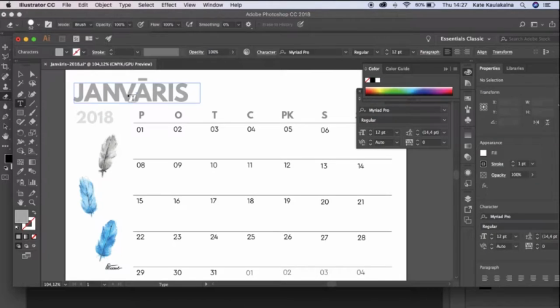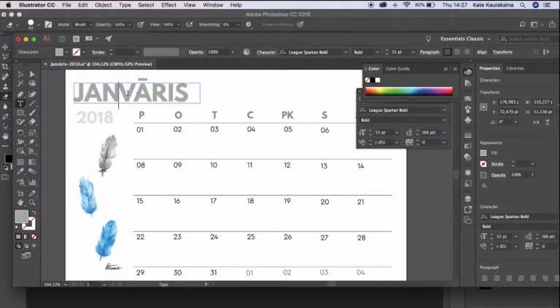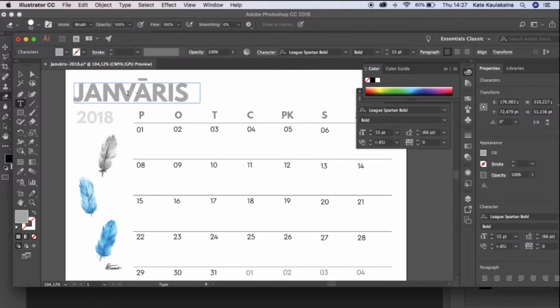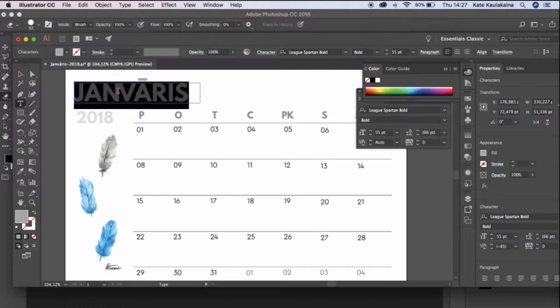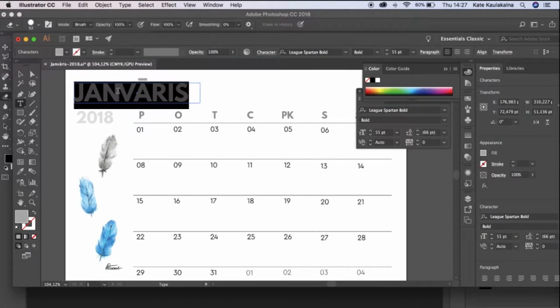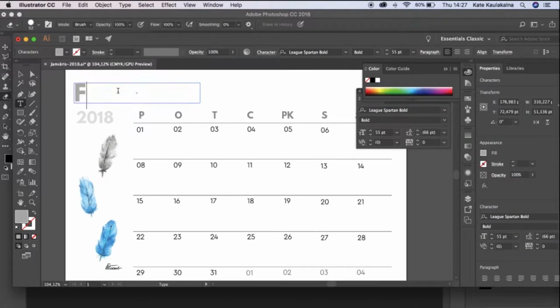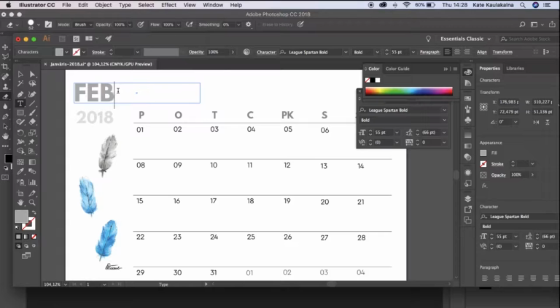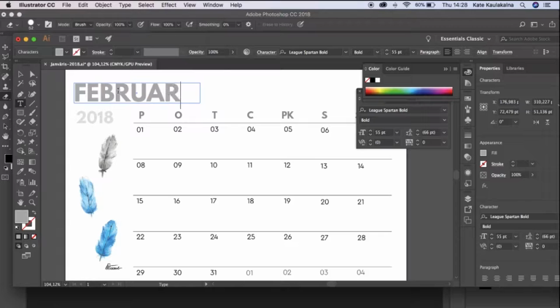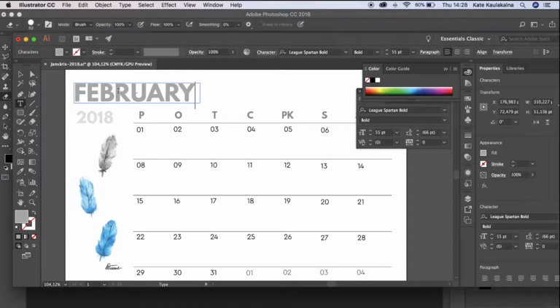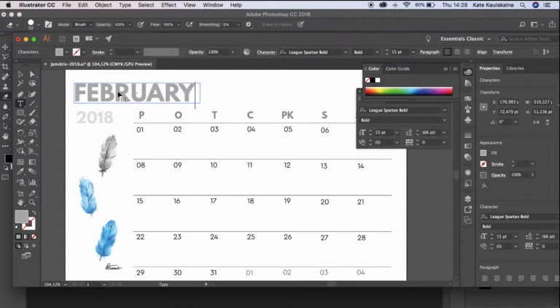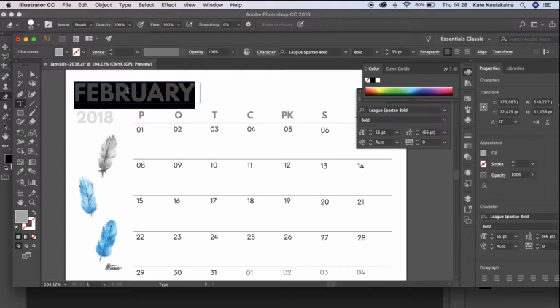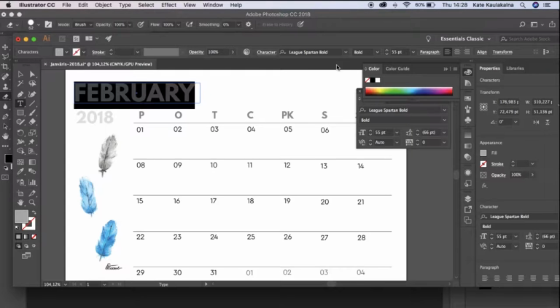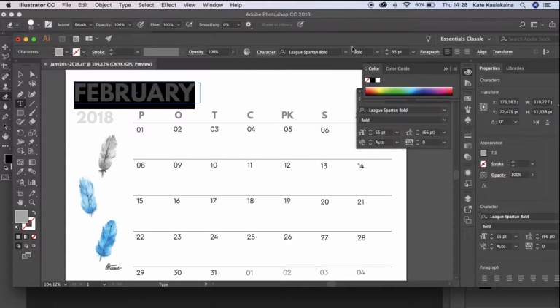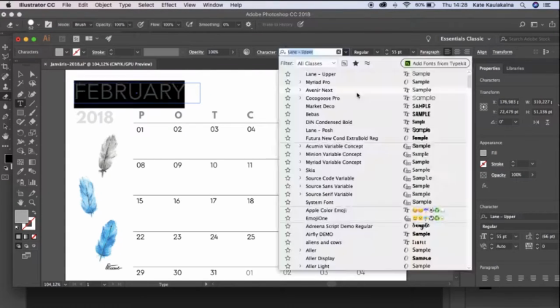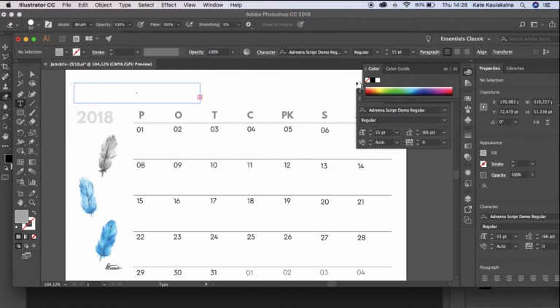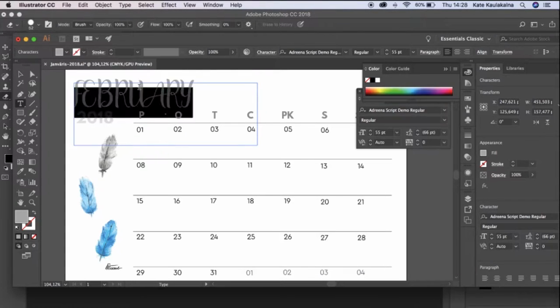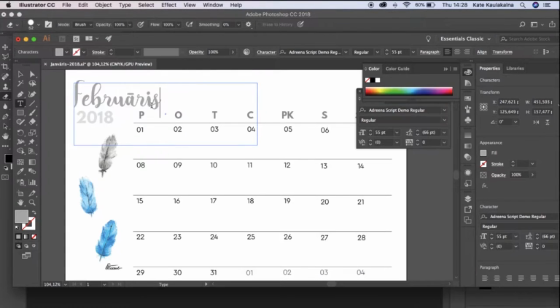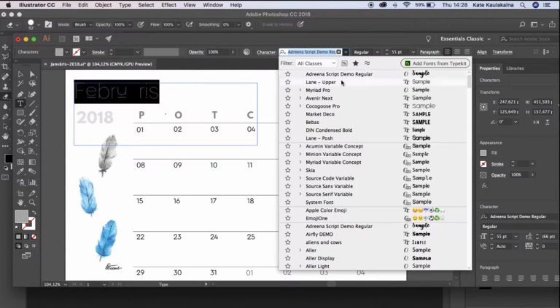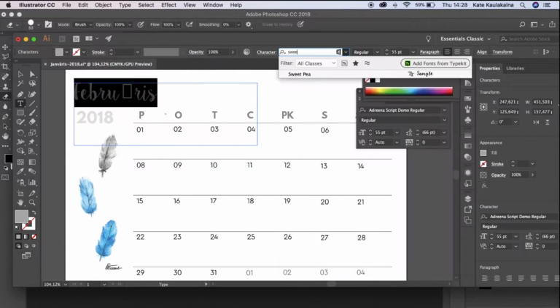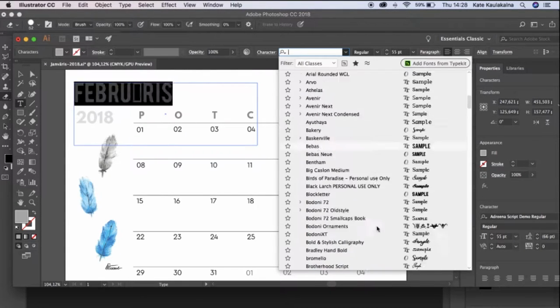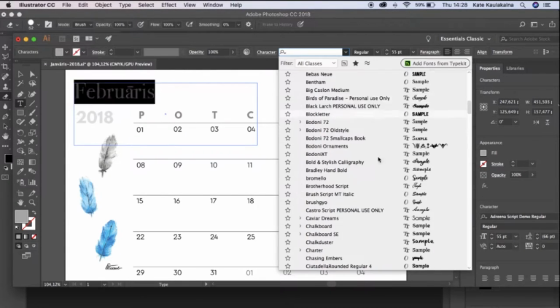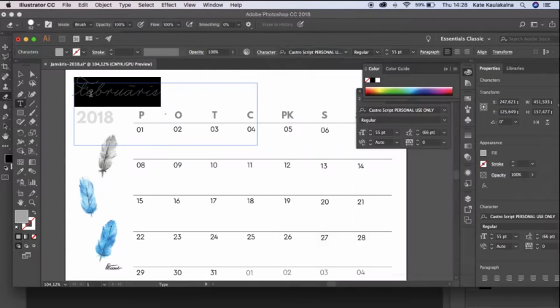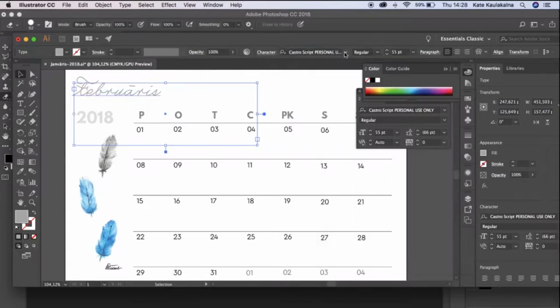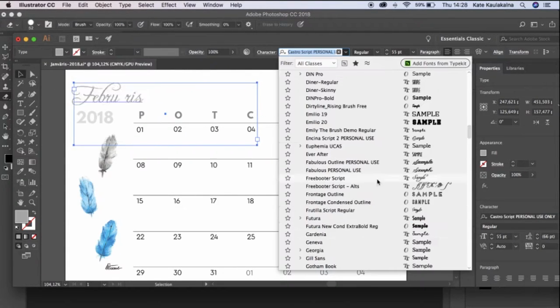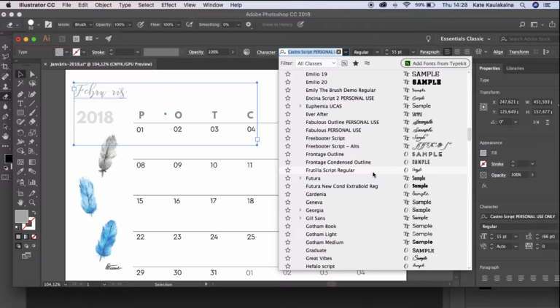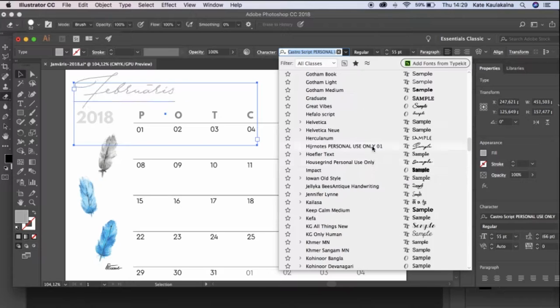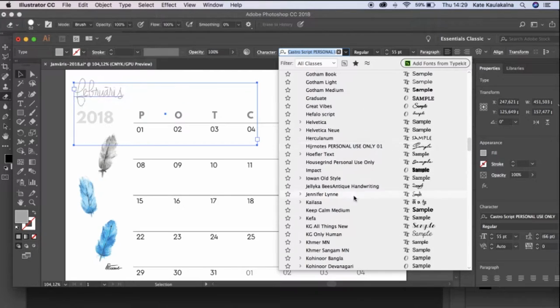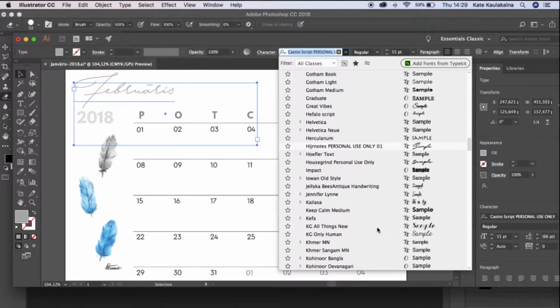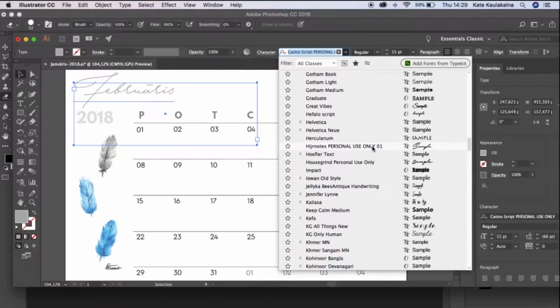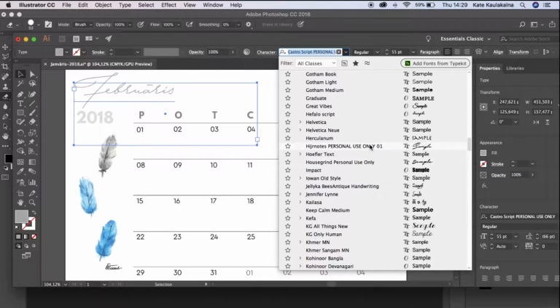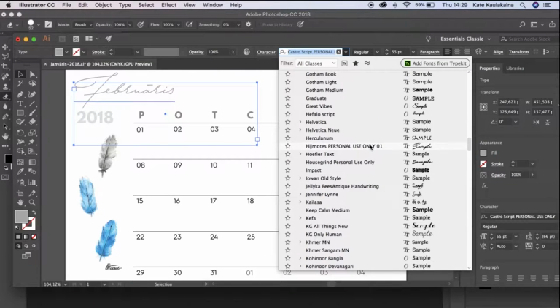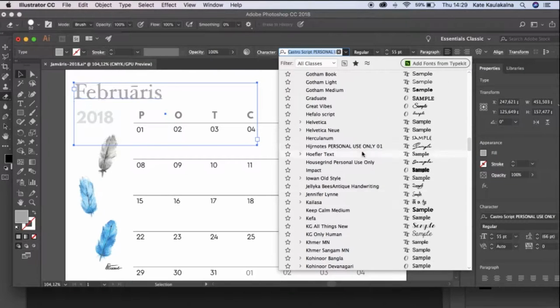I took a January calendar template and started by choosing the font. Finally, I chose this handwritten one.